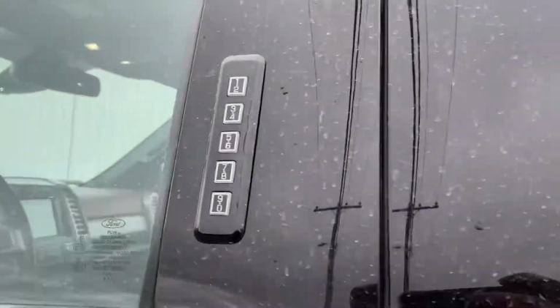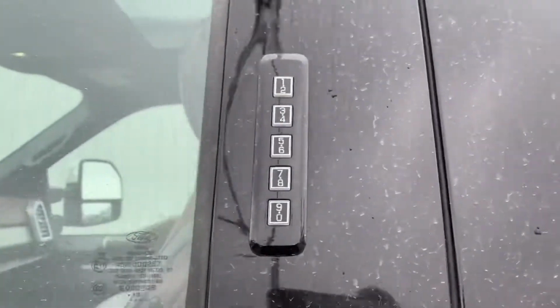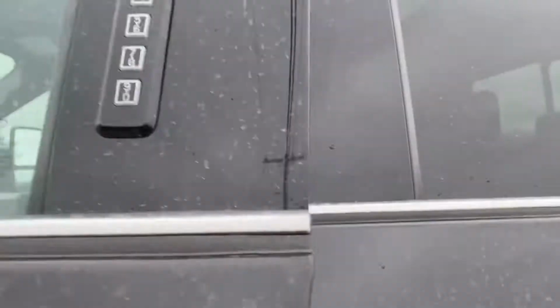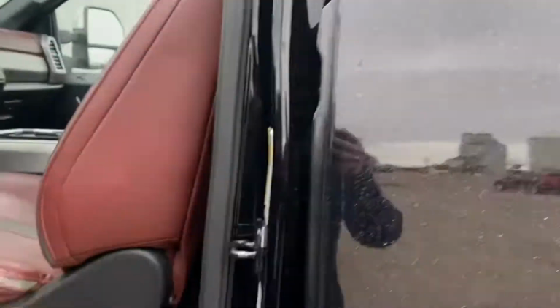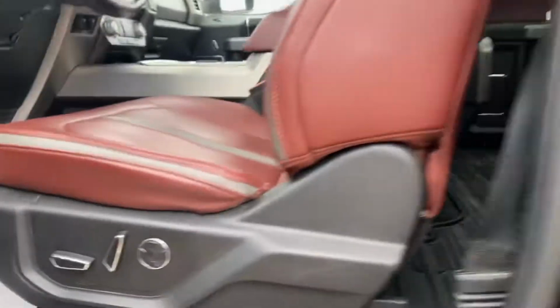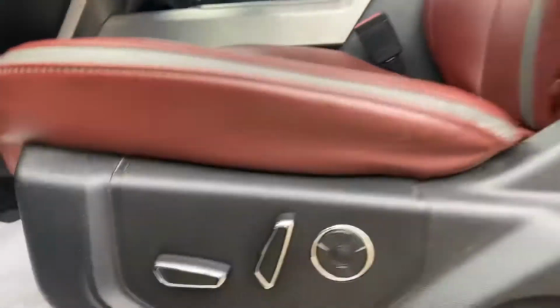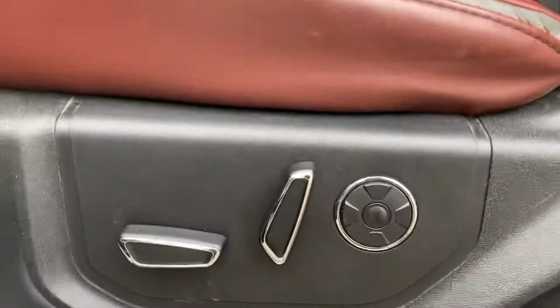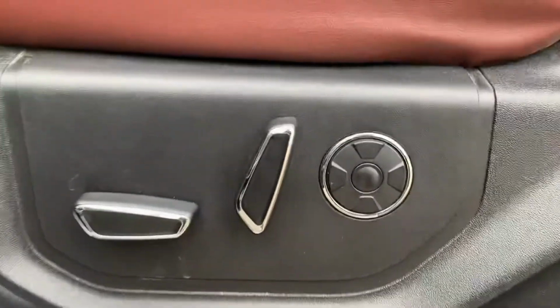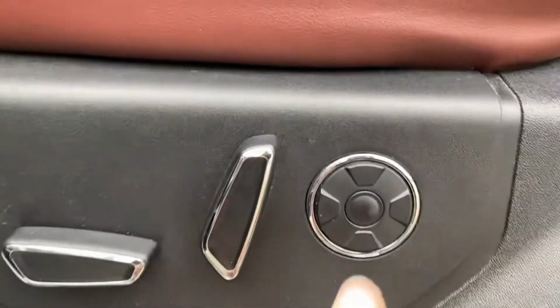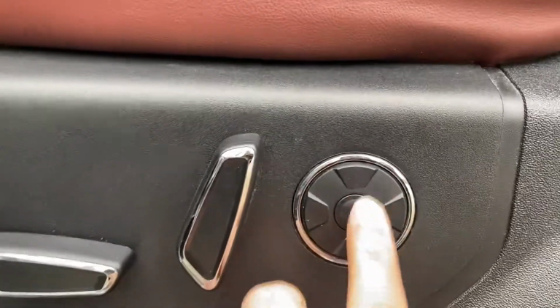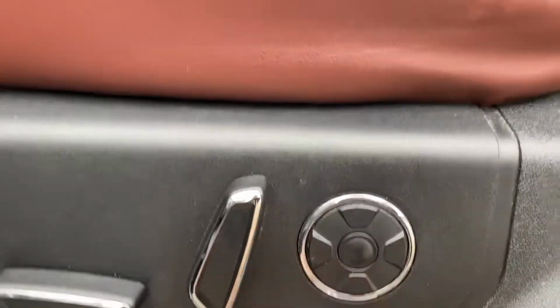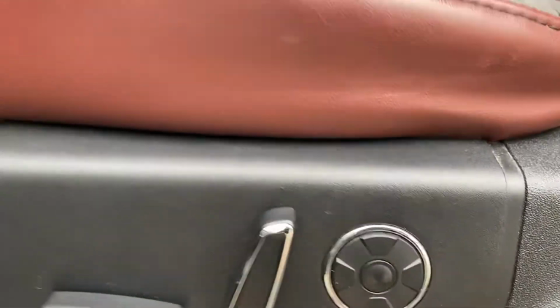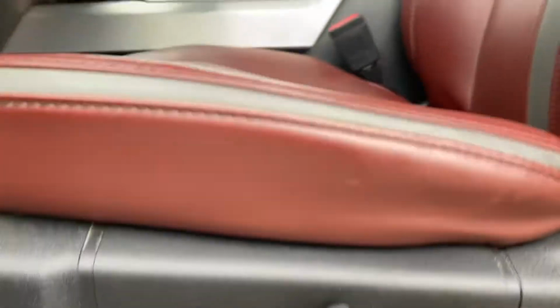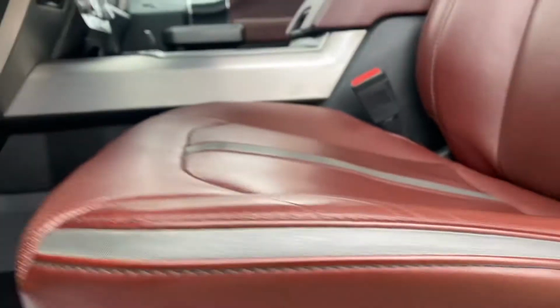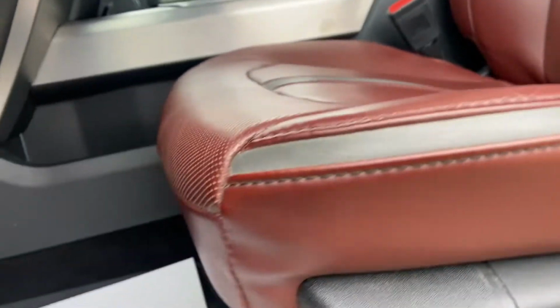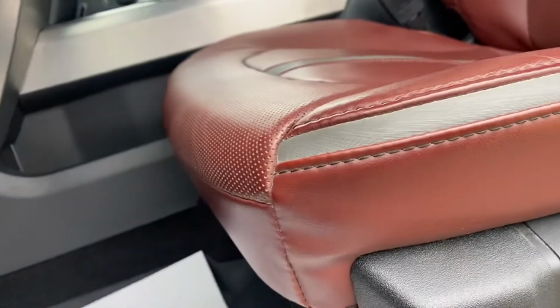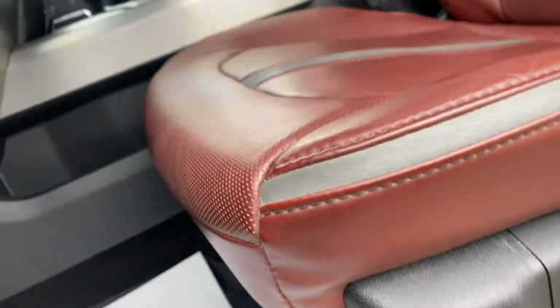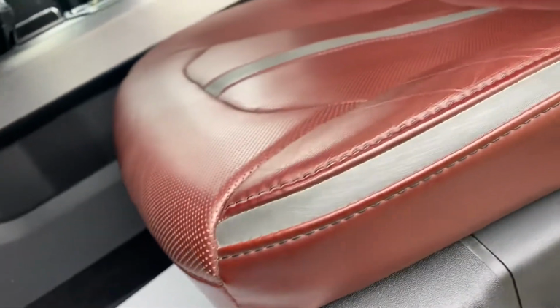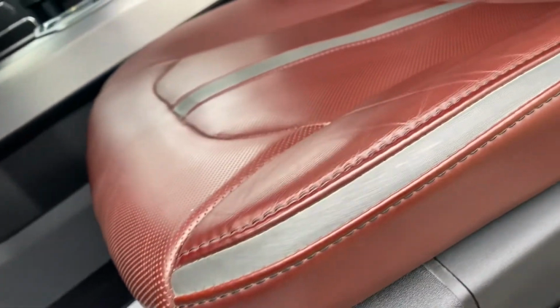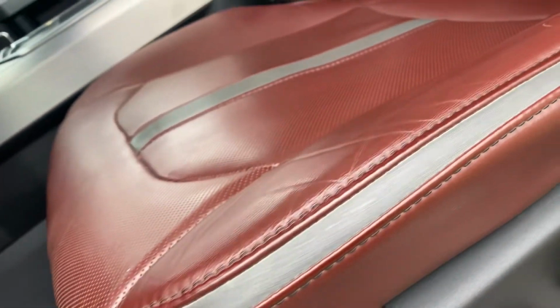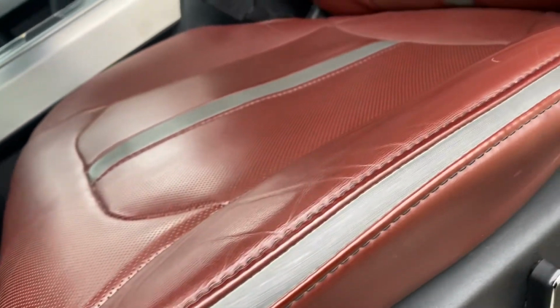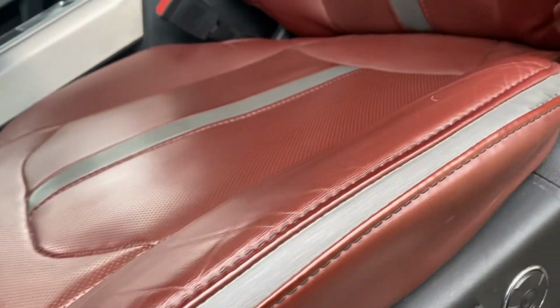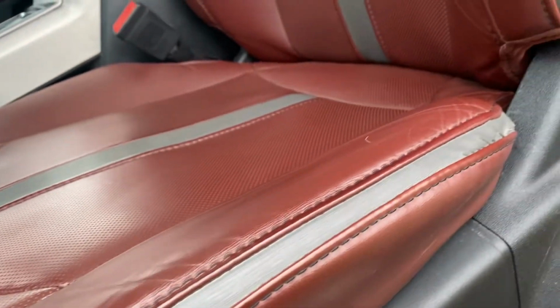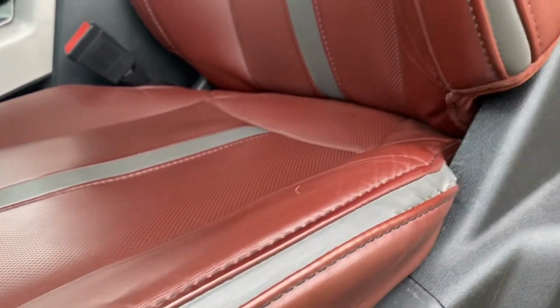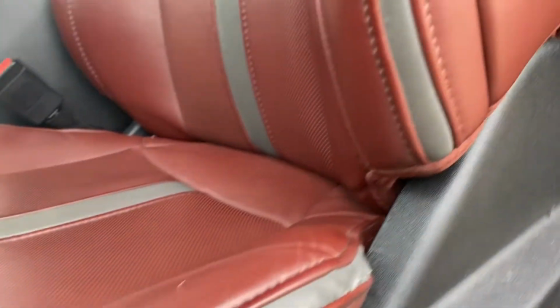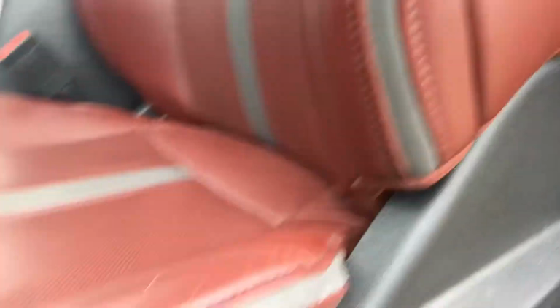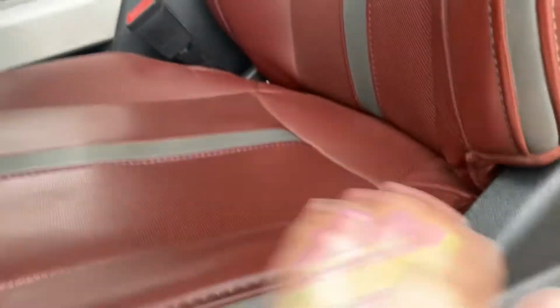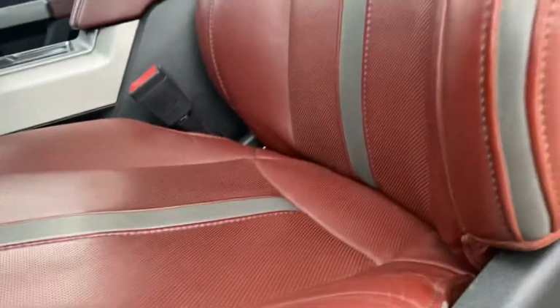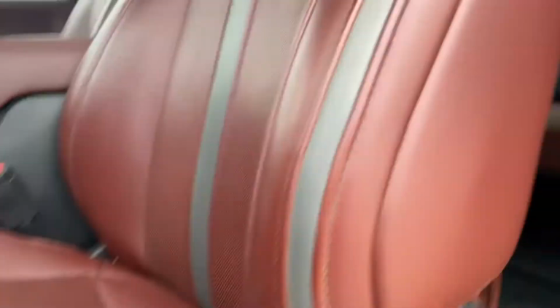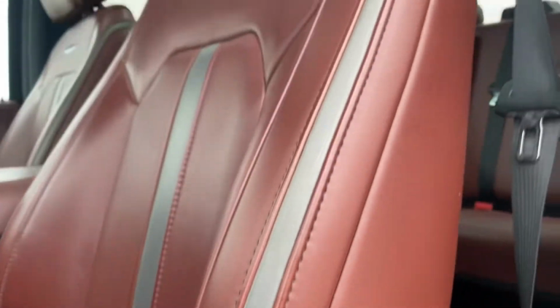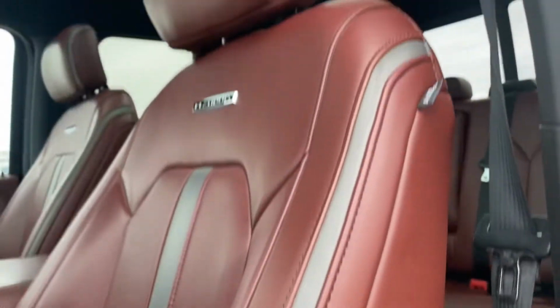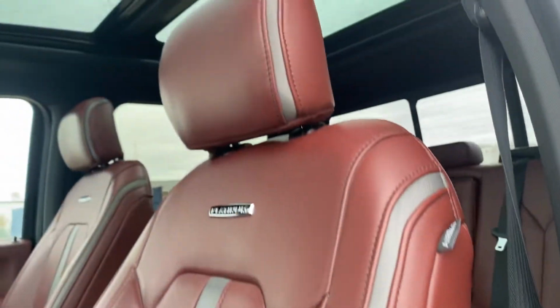Keyless entry. Full power seats here with your massagers as well. And then I always like to do a close-up of the driver's seat because that usually gets the most wear and tear — and it looks really good.